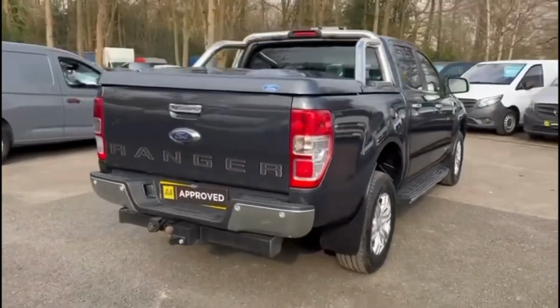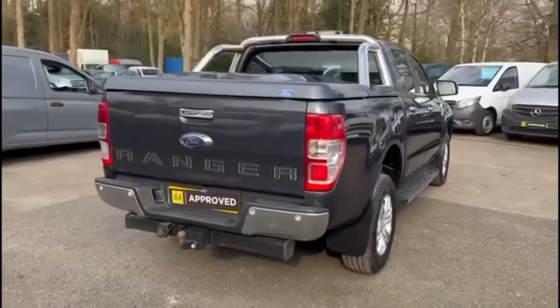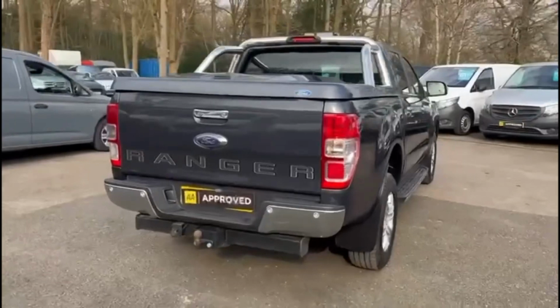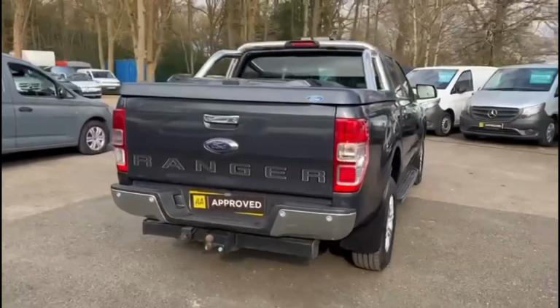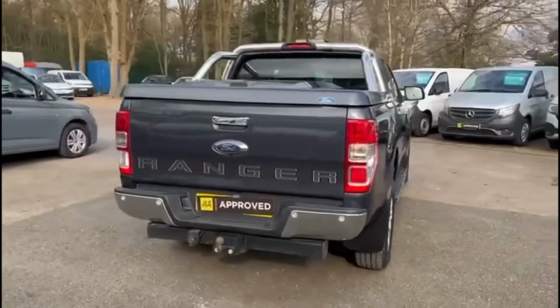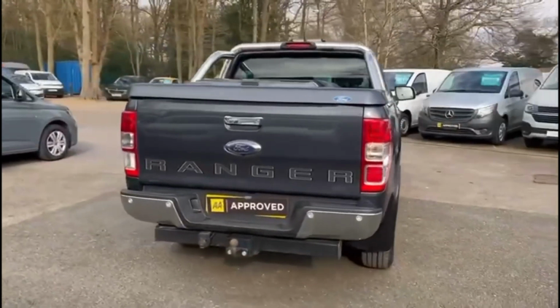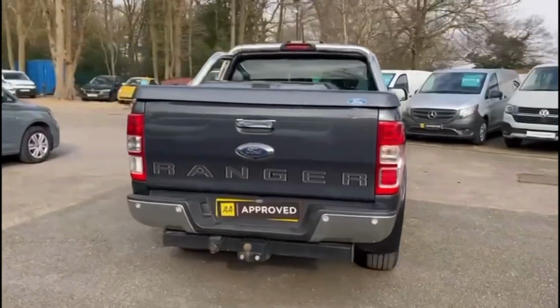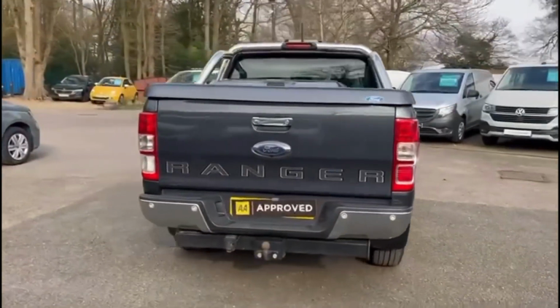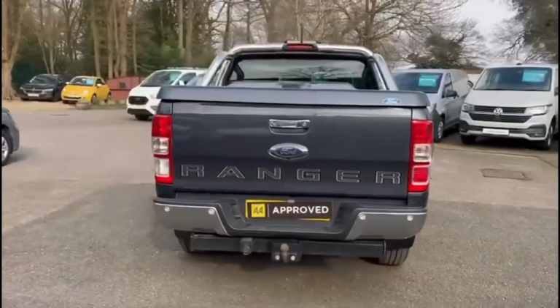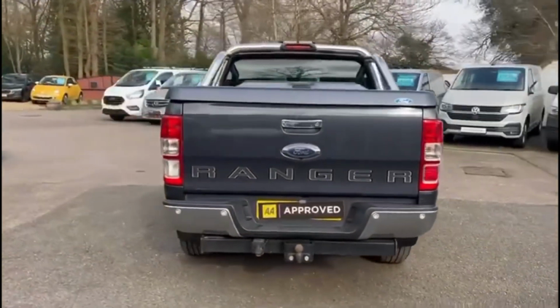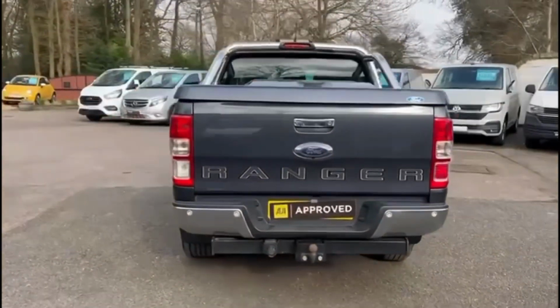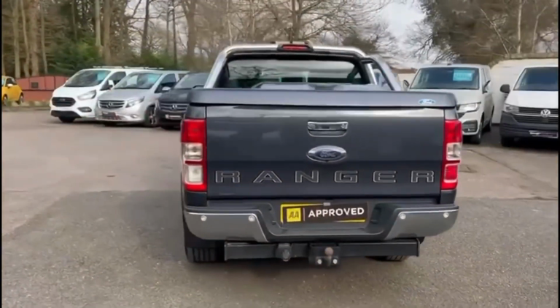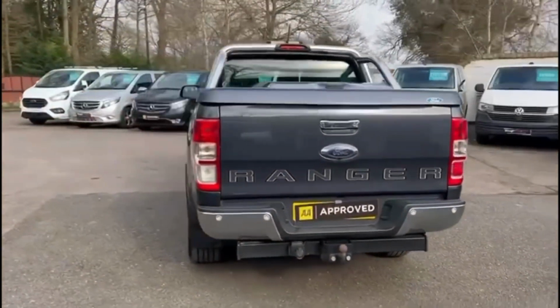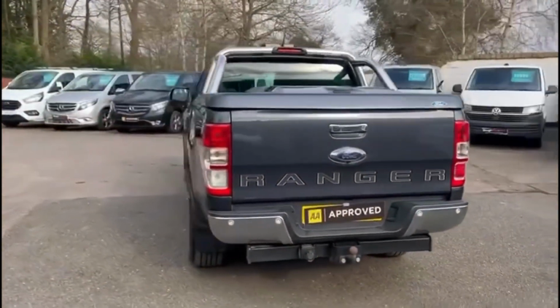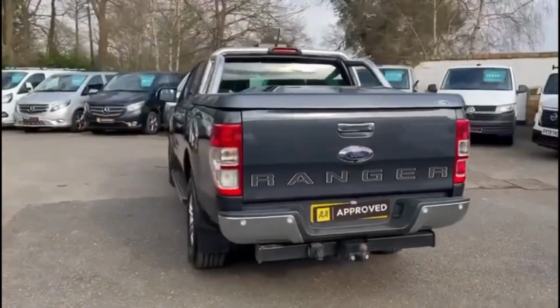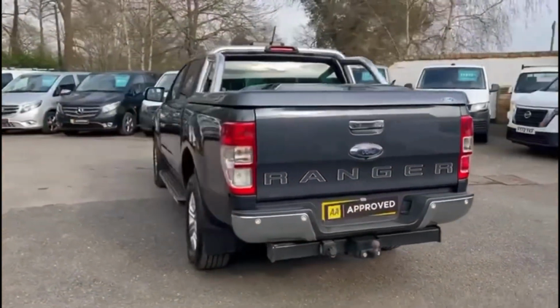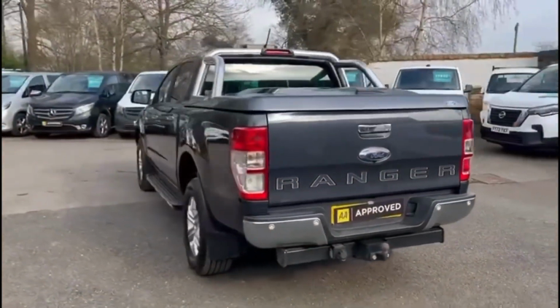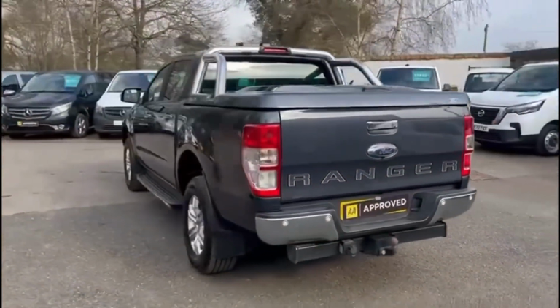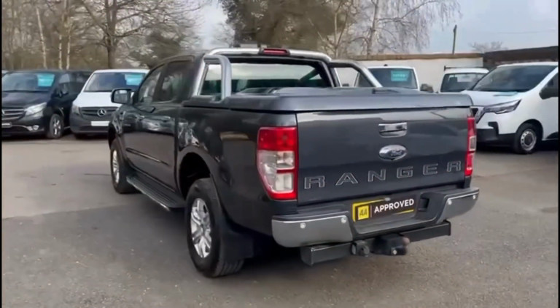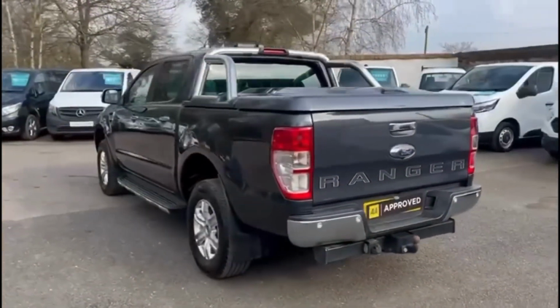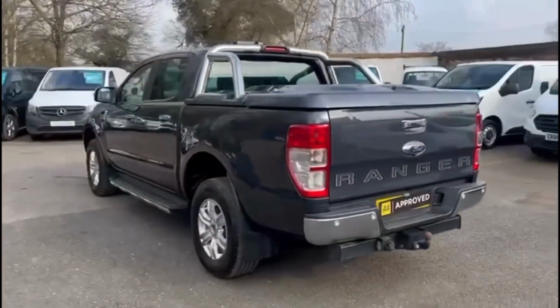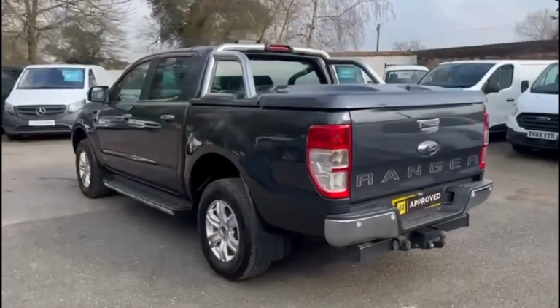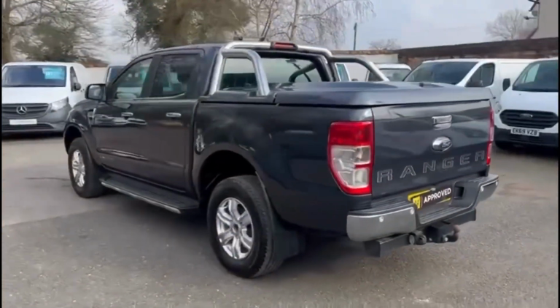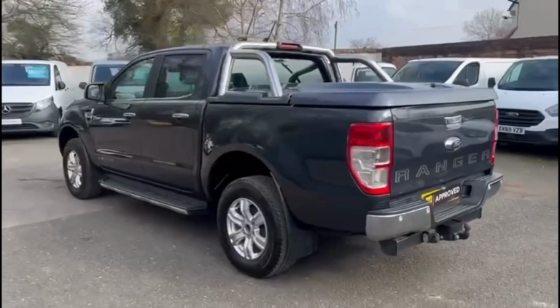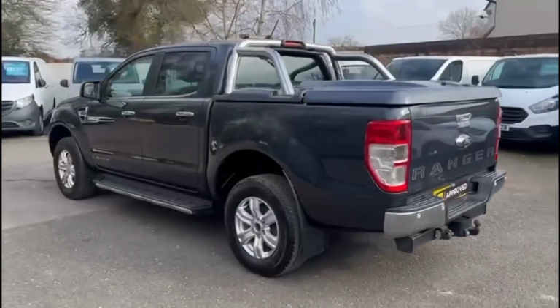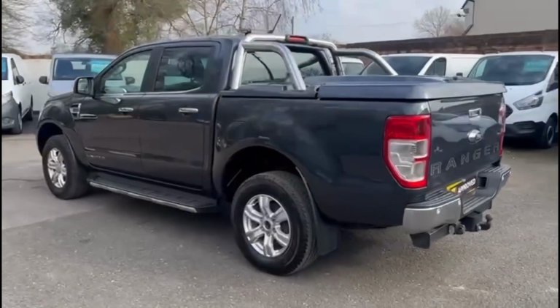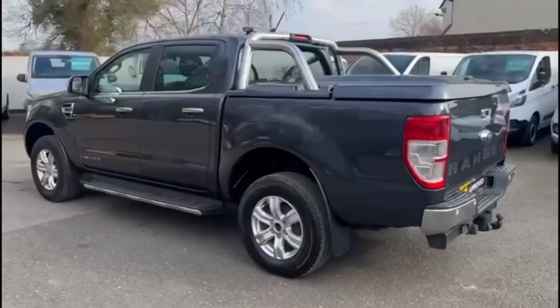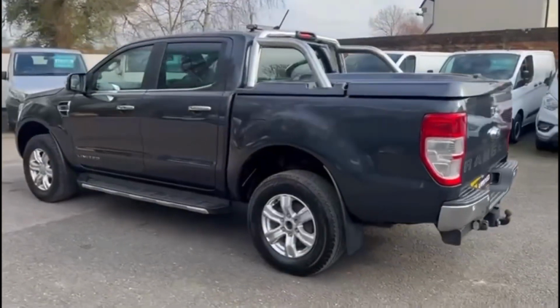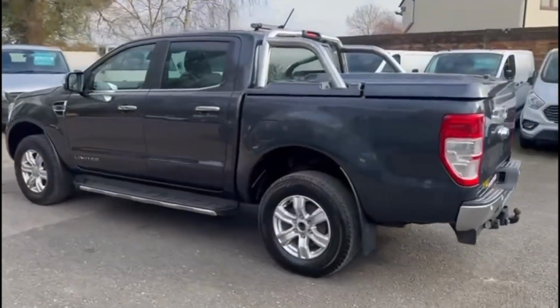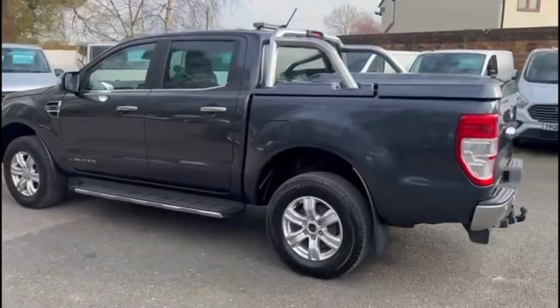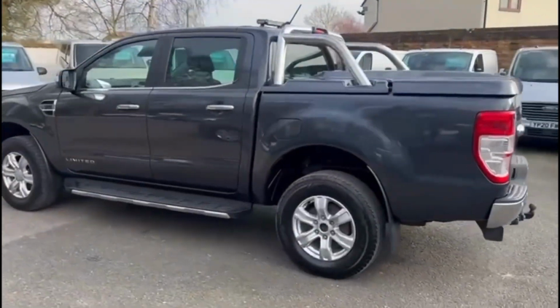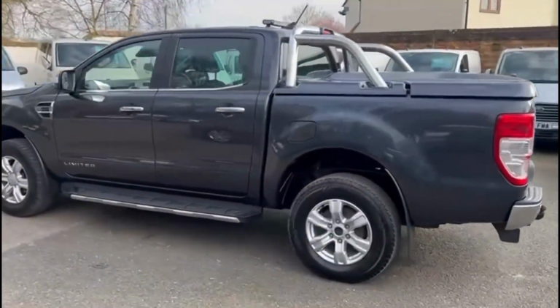This vehicle is equipped with aircon, sat-nav, heated front seats, rear camera, electric windows and electric power folding mirrors.